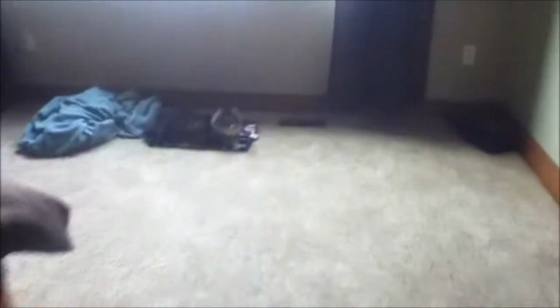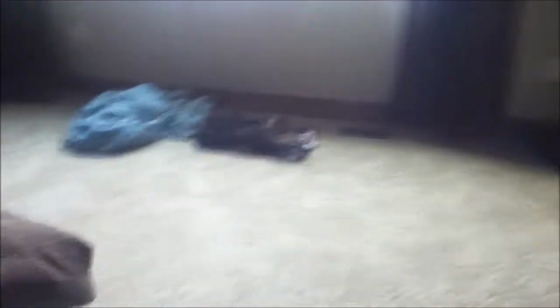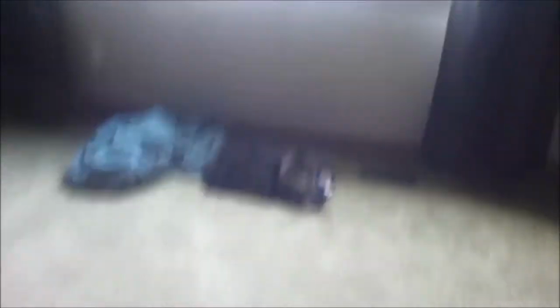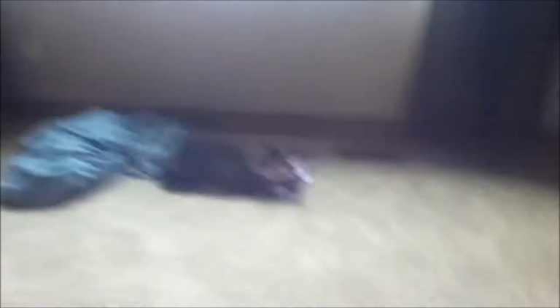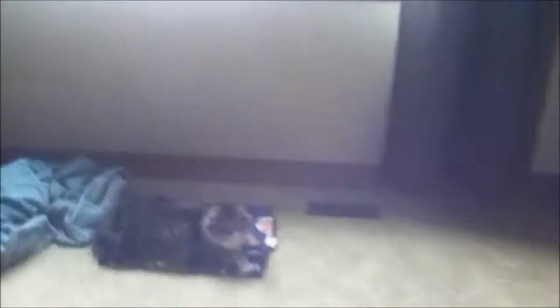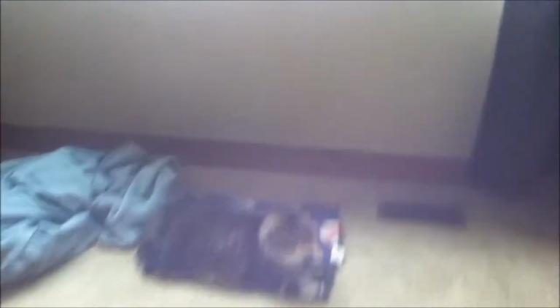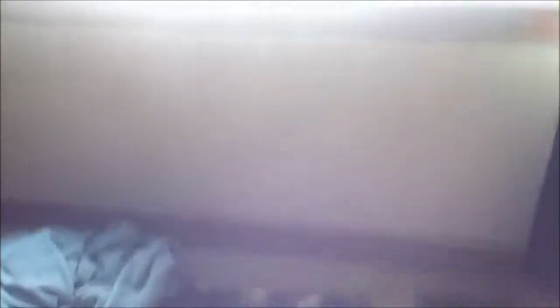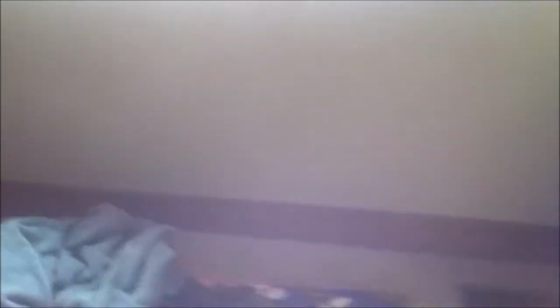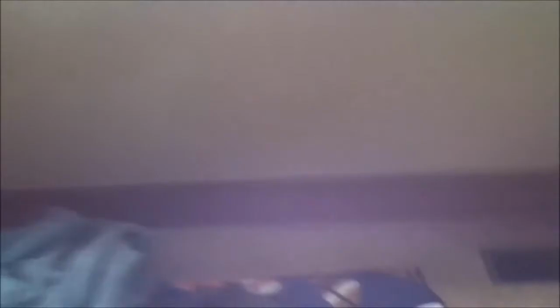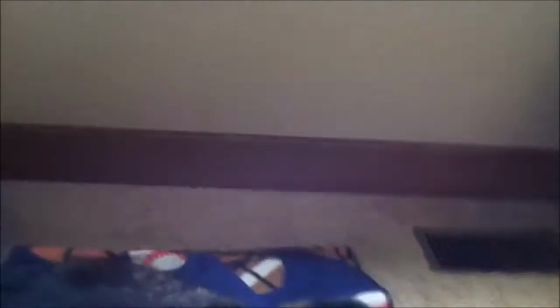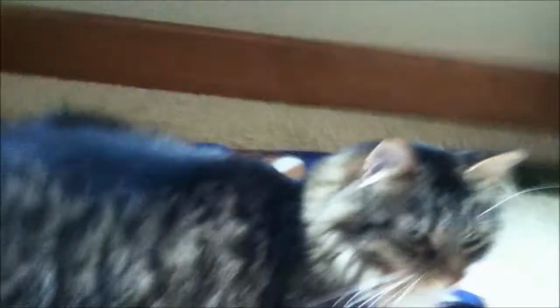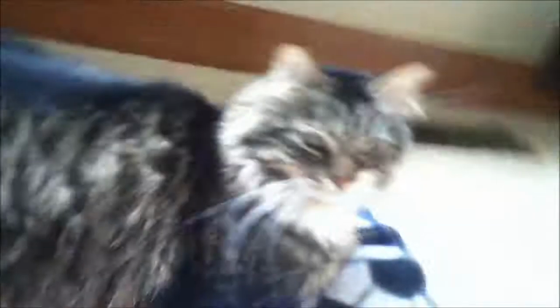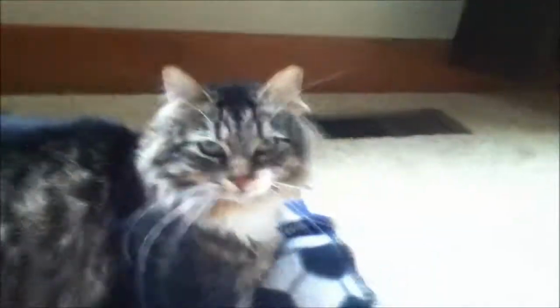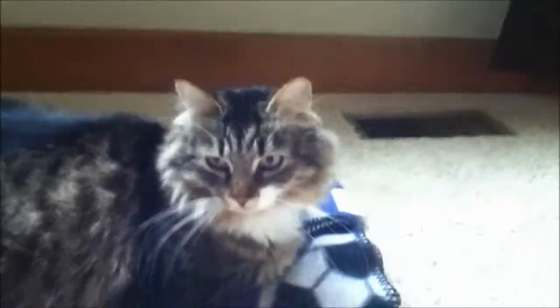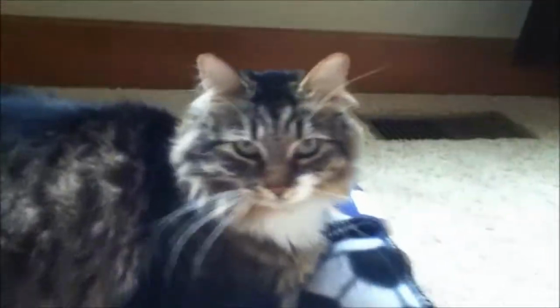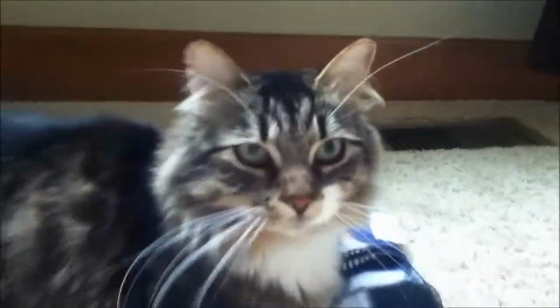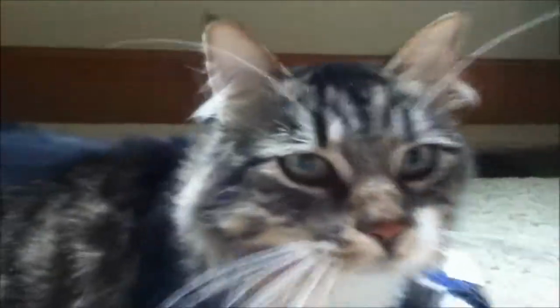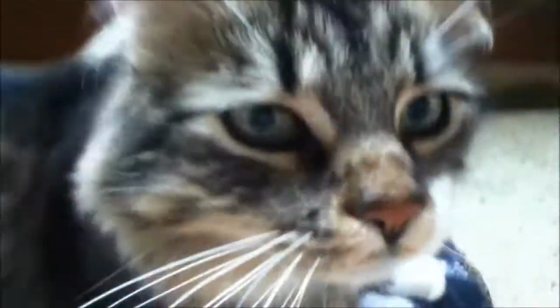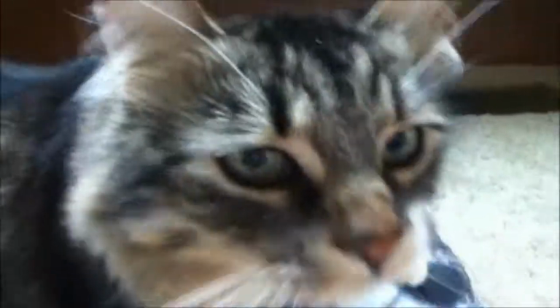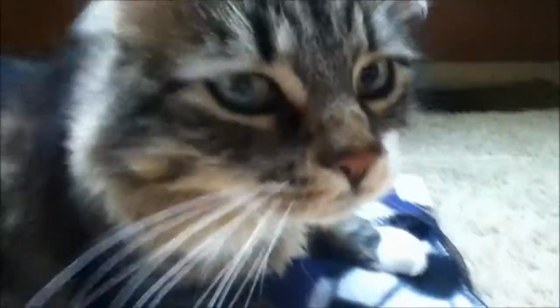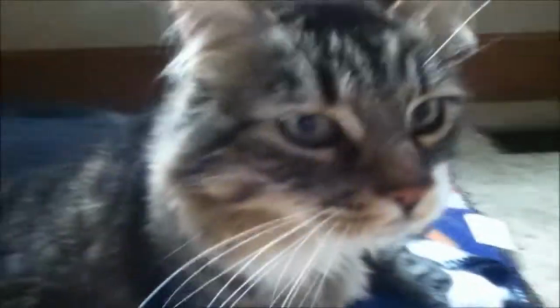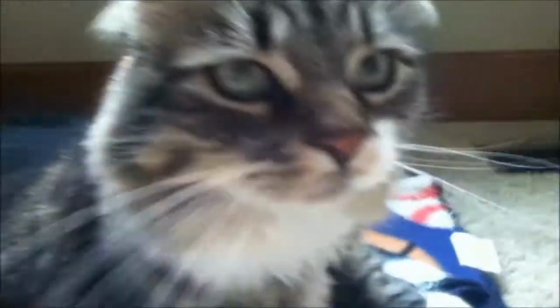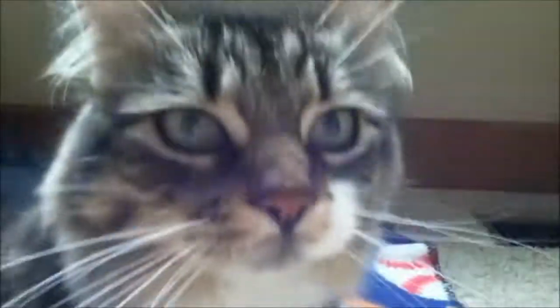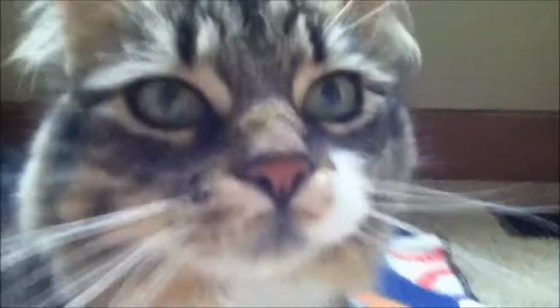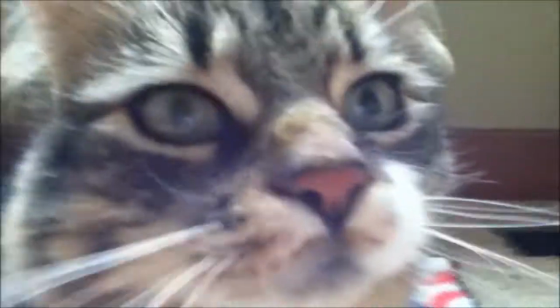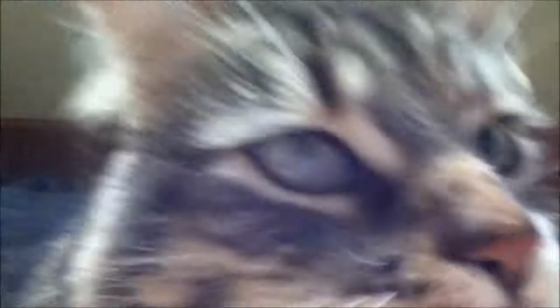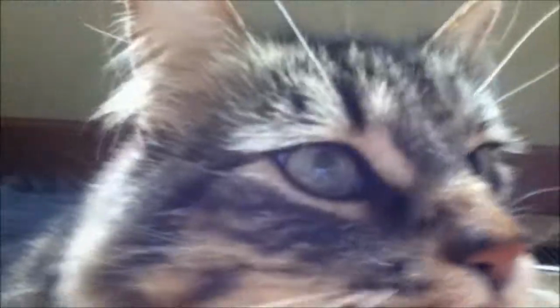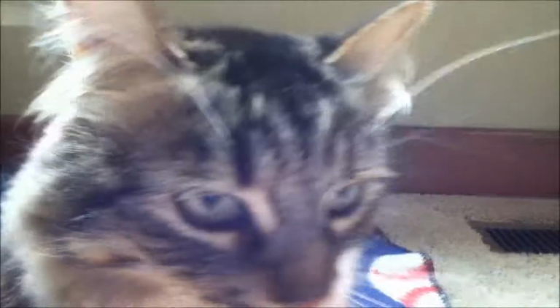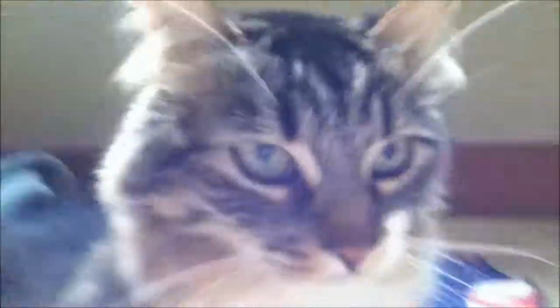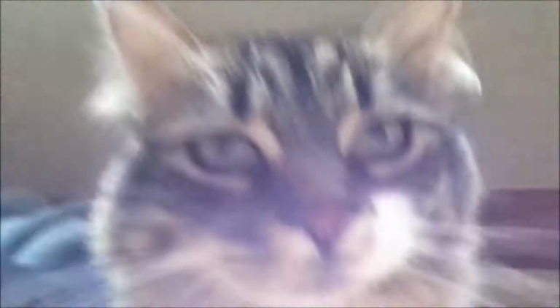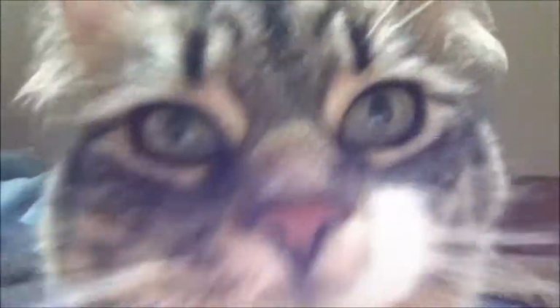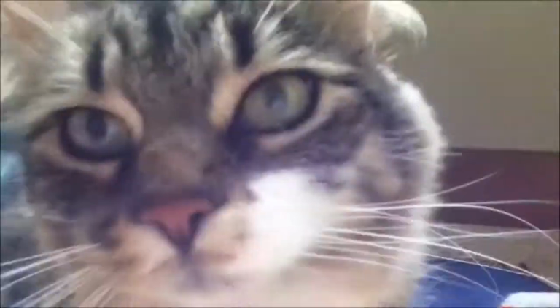And this is their kitty, Chance. Hi, Chance. Oh, snapped the camera — forehead.